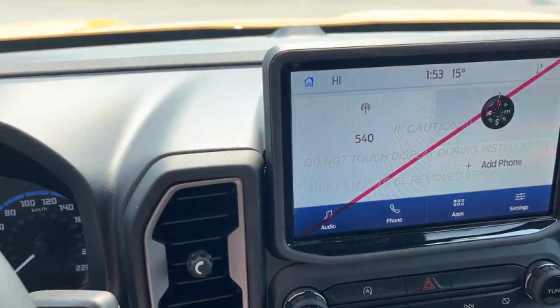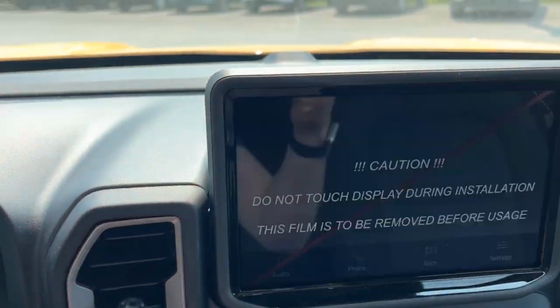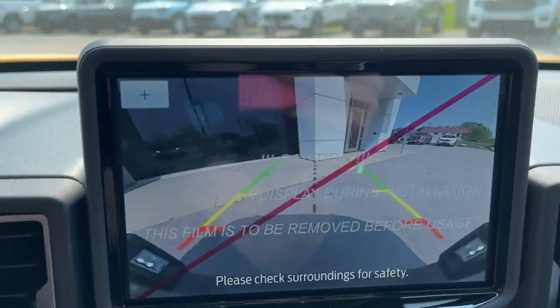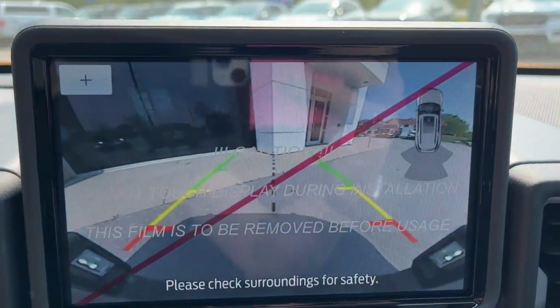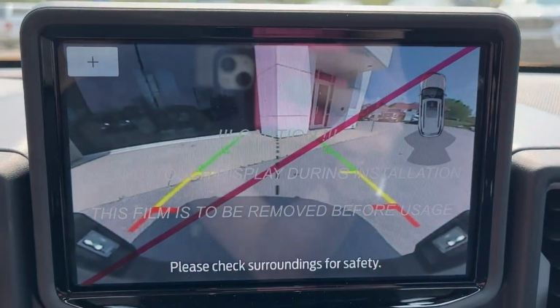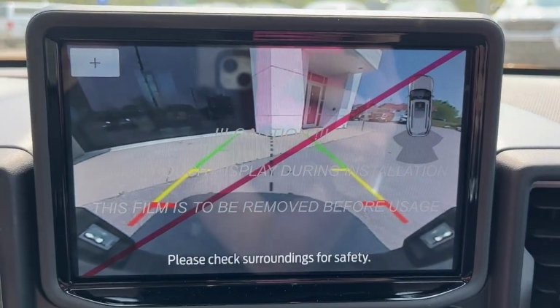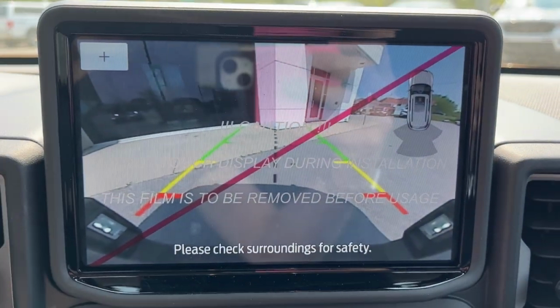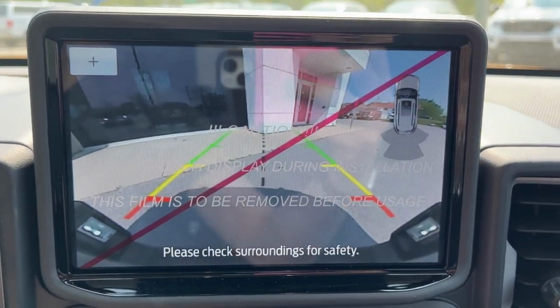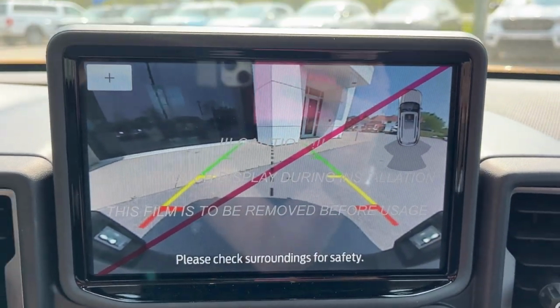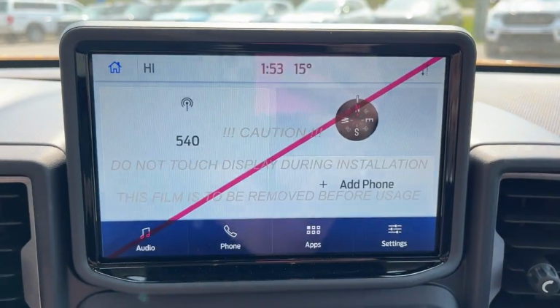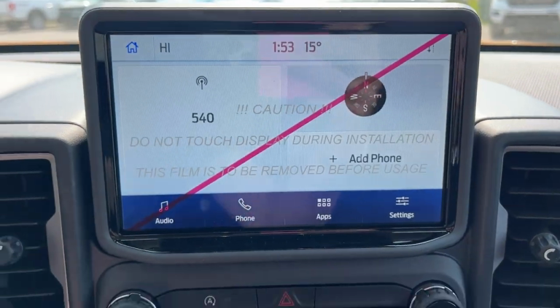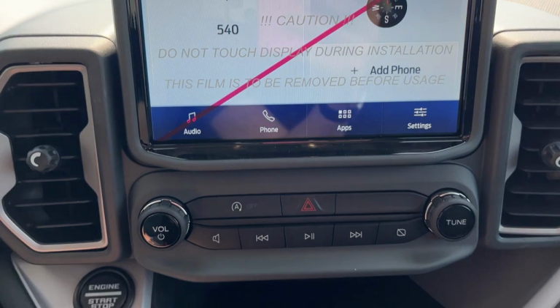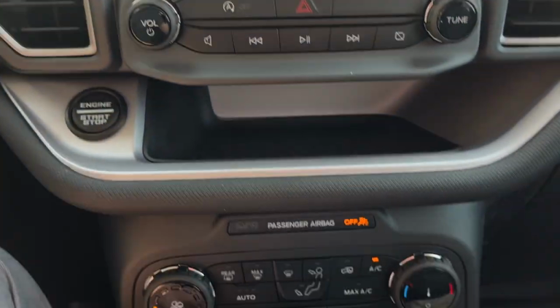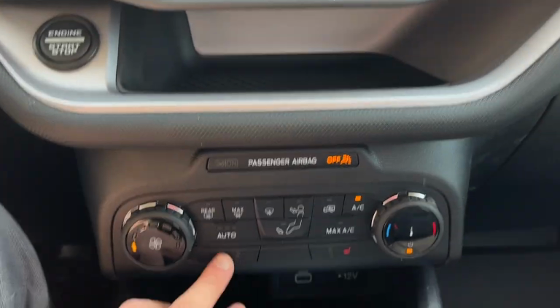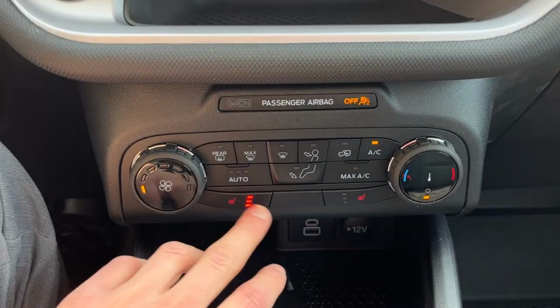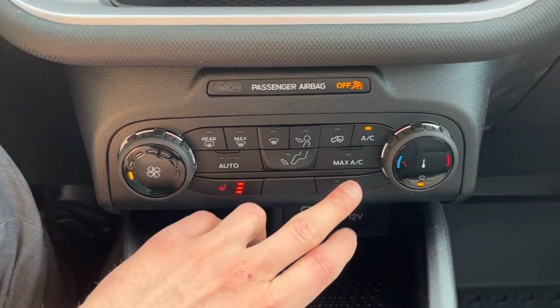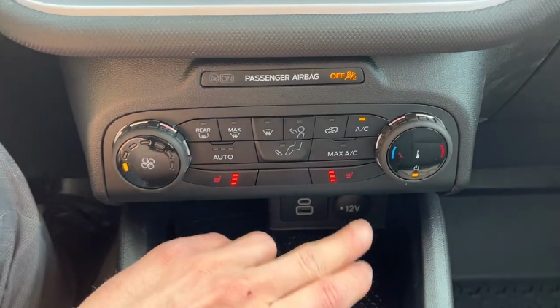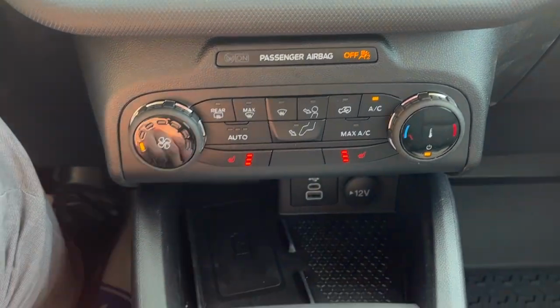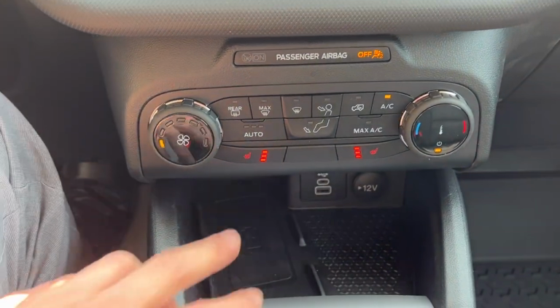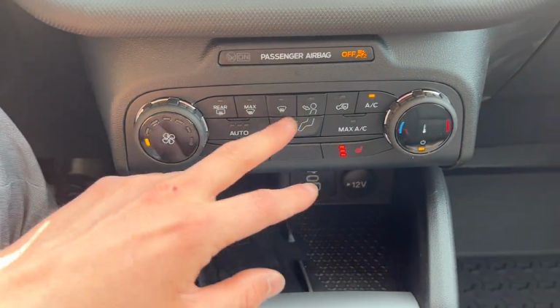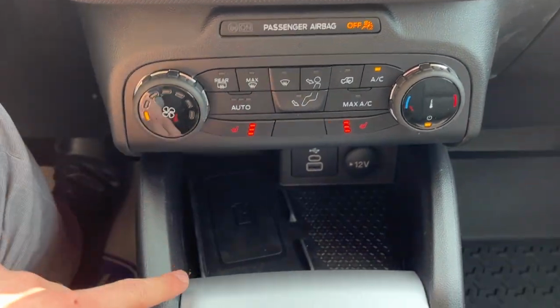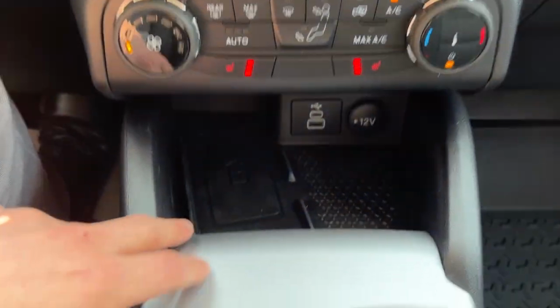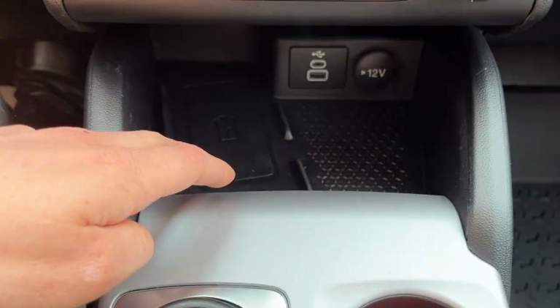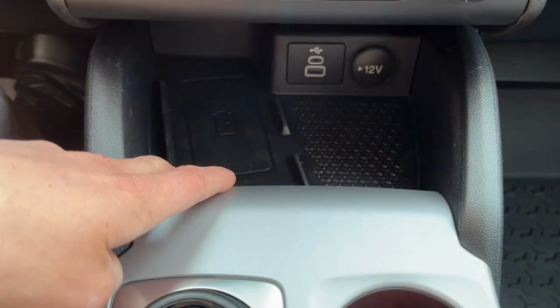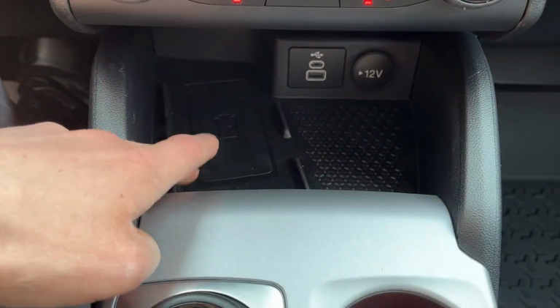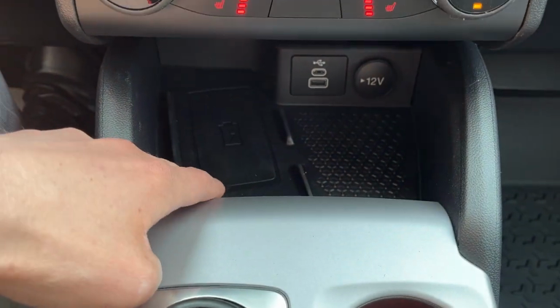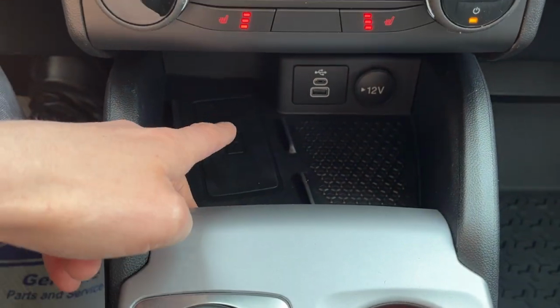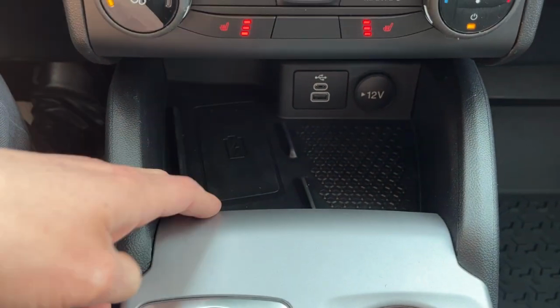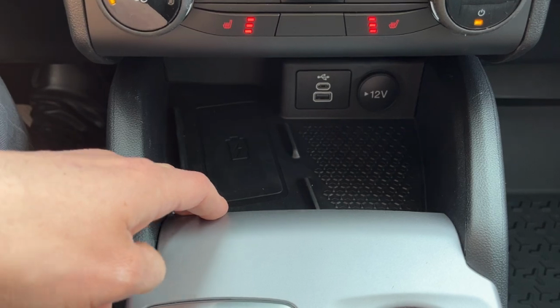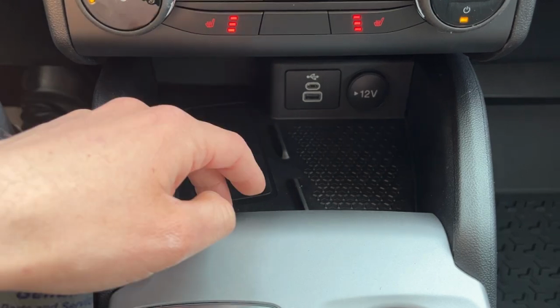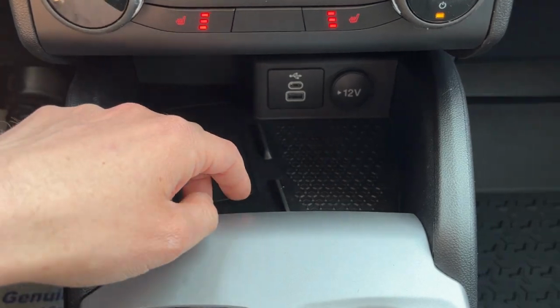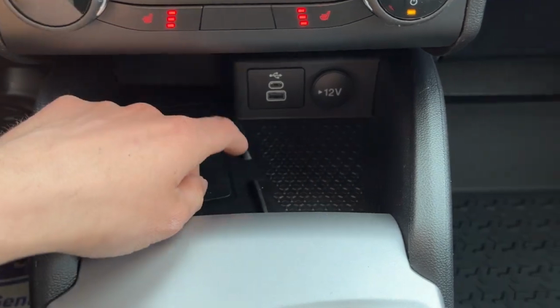Popping it in reverse, you can see the reverse camera with those parking sensors. This one also has heated seats up front, climate controls, and that convenience package gives you wireless charging as well.